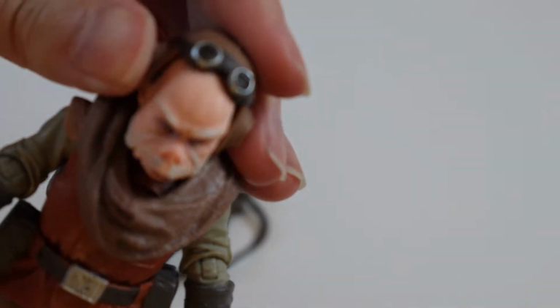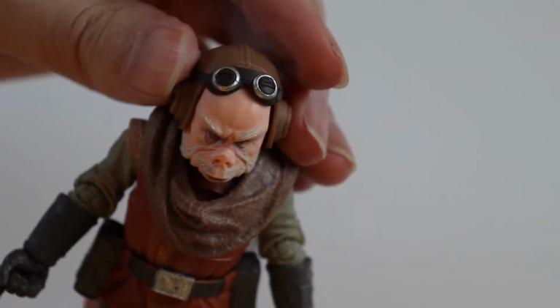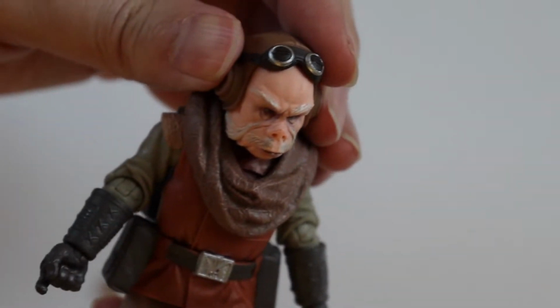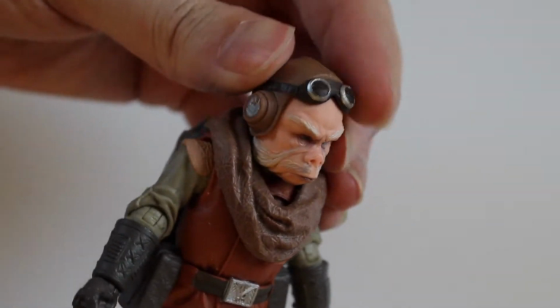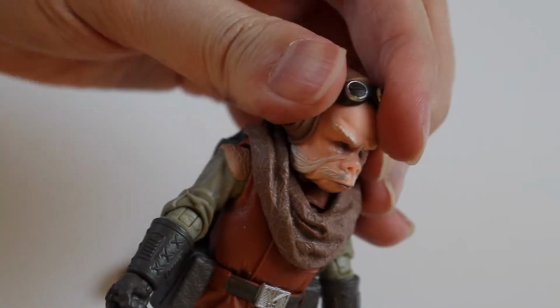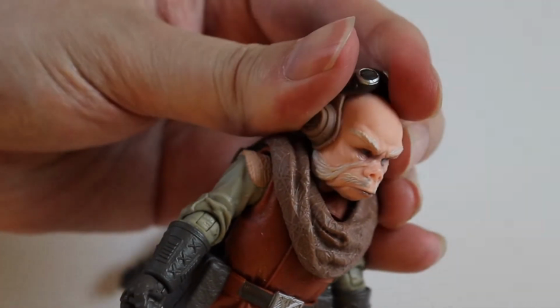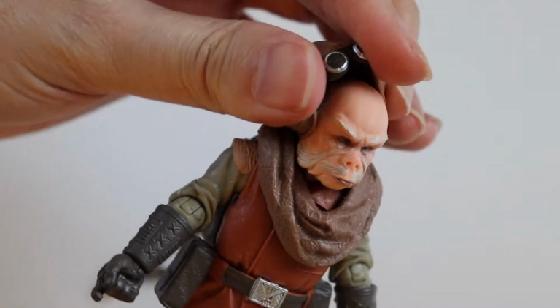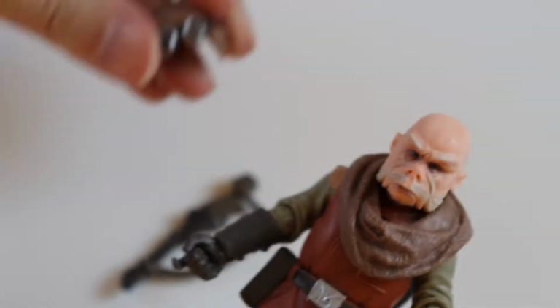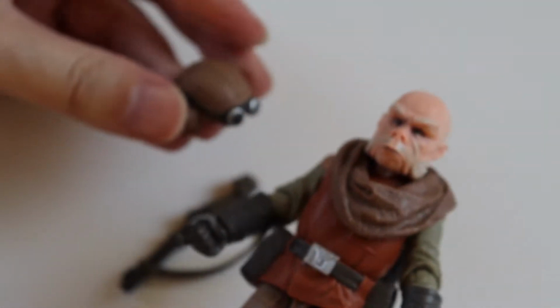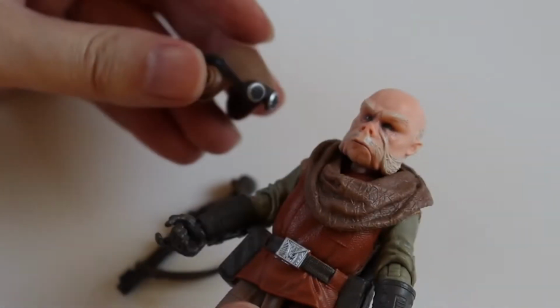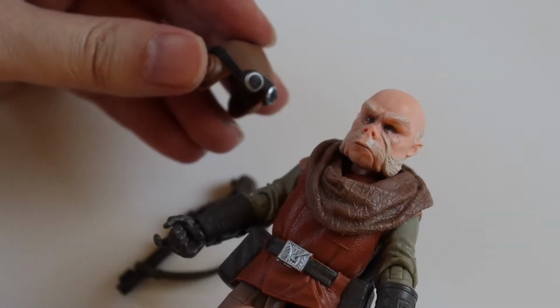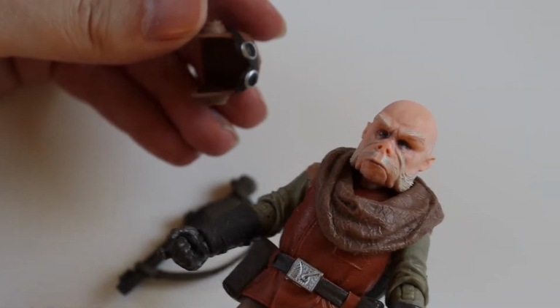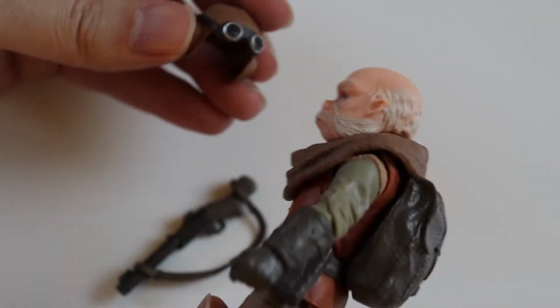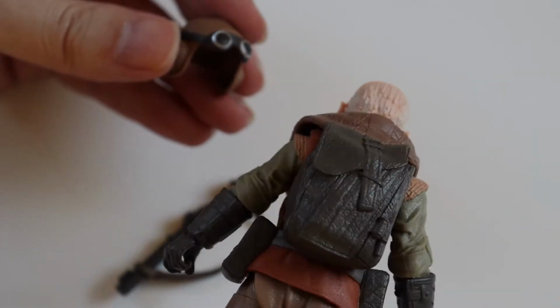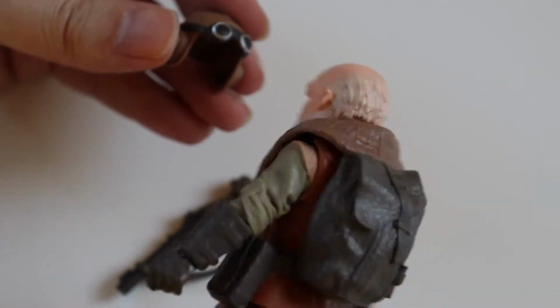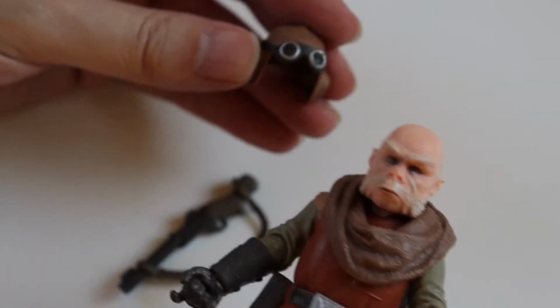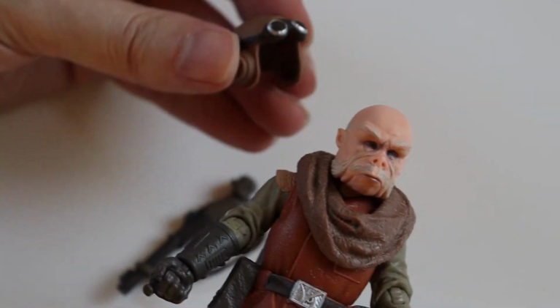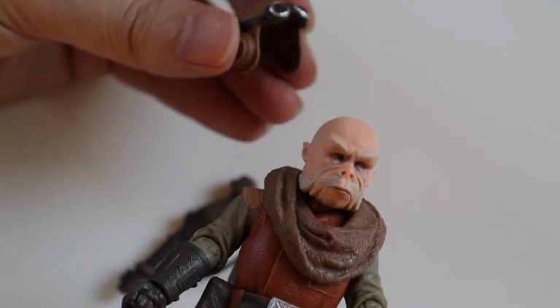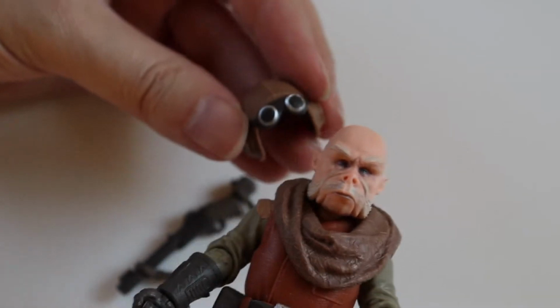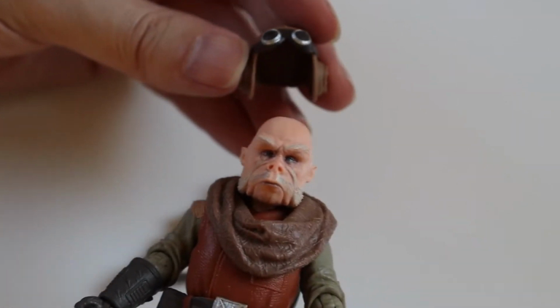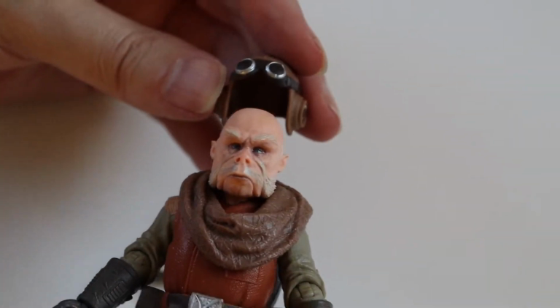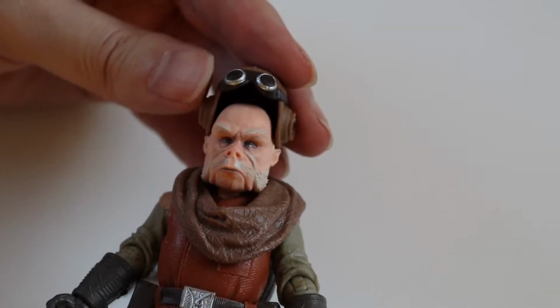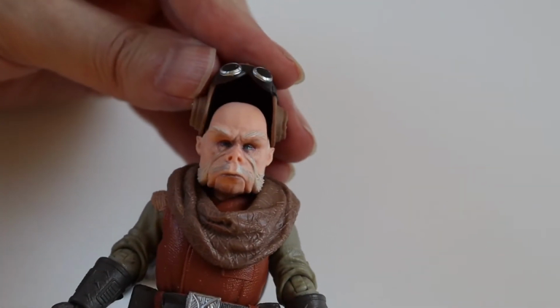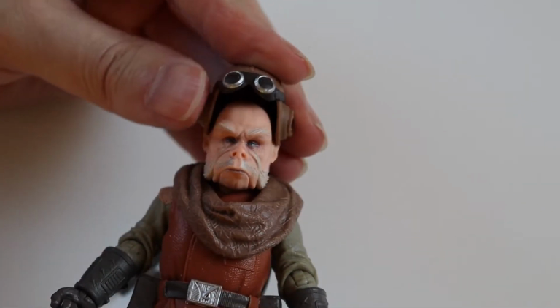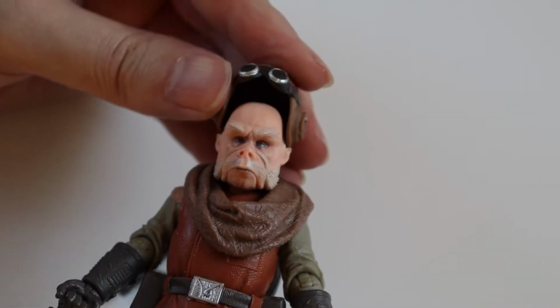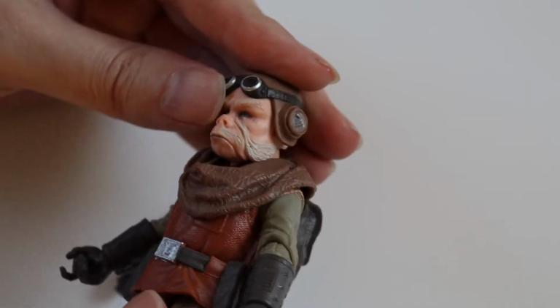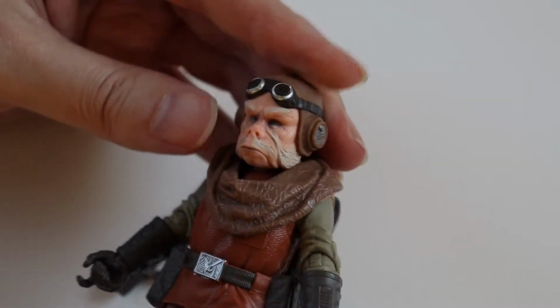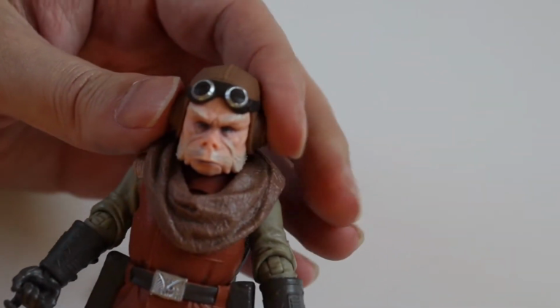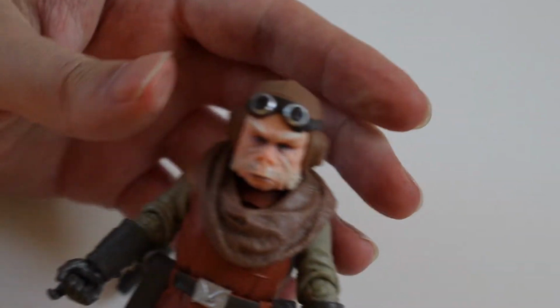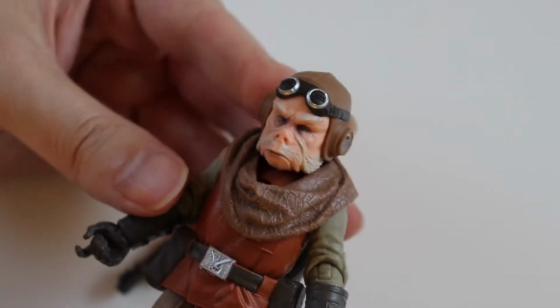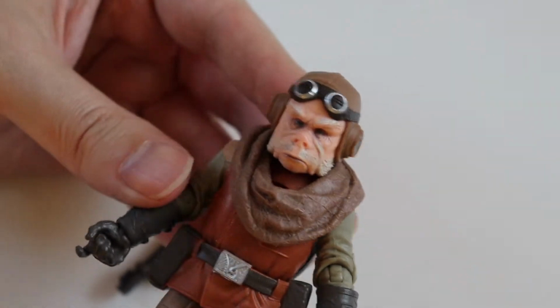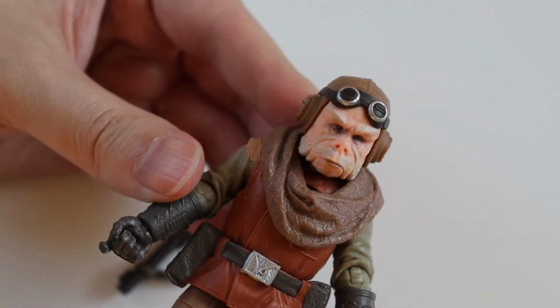You can take his hat off — that's interesting. Like quite a few of these Black Series figures with helmets and hats, you can take them off, so that's cool. I'll probably keep it on him though, because he looks cool like that.